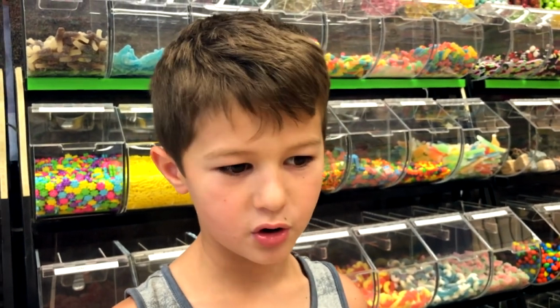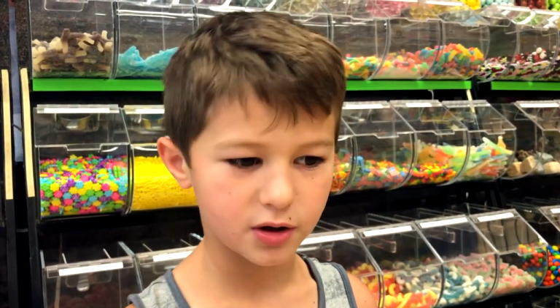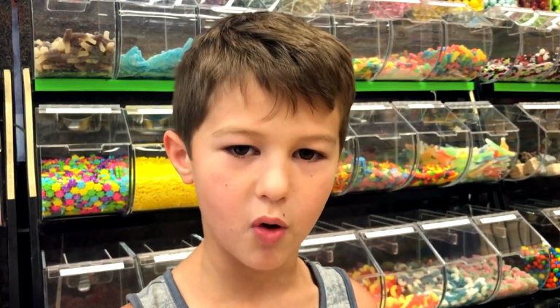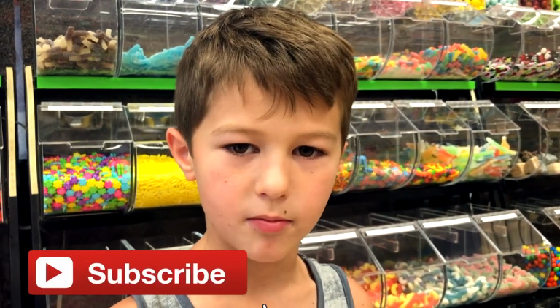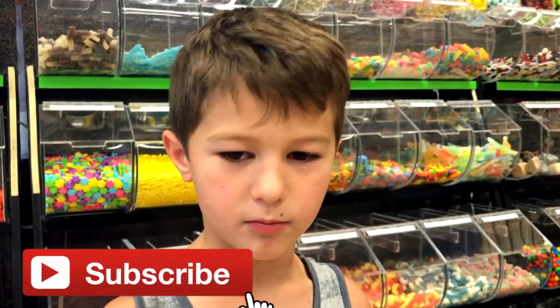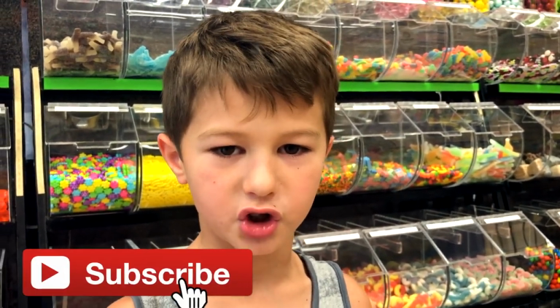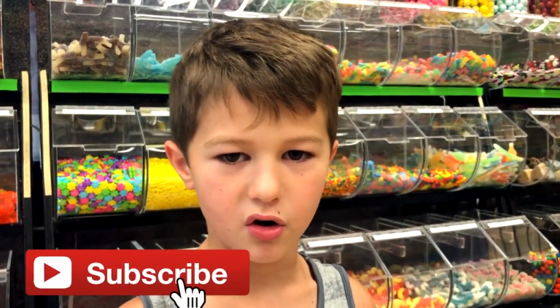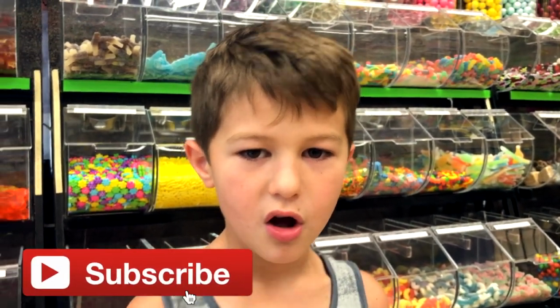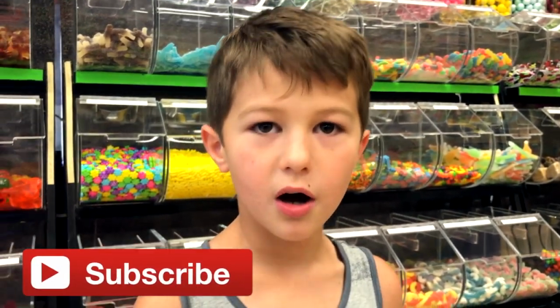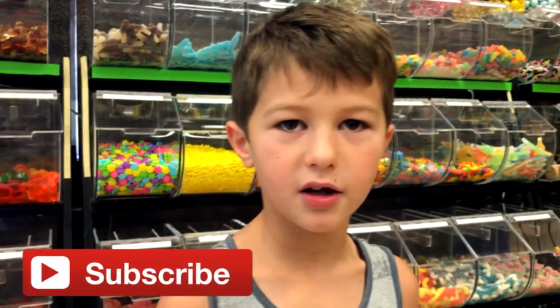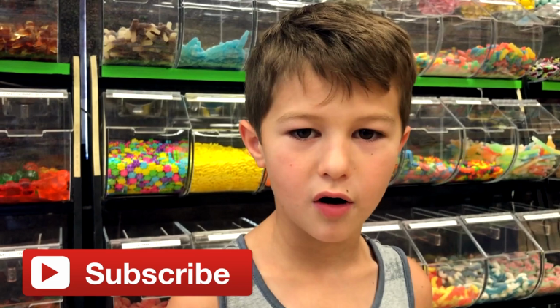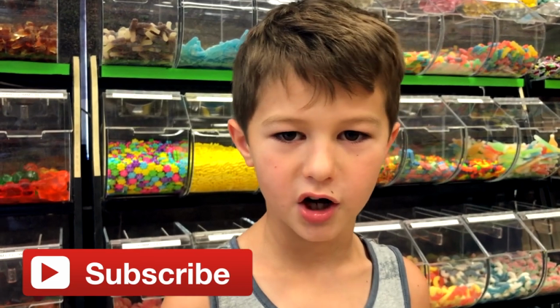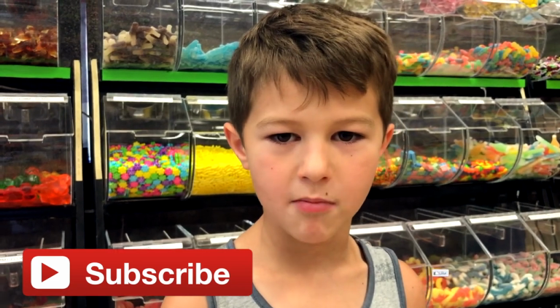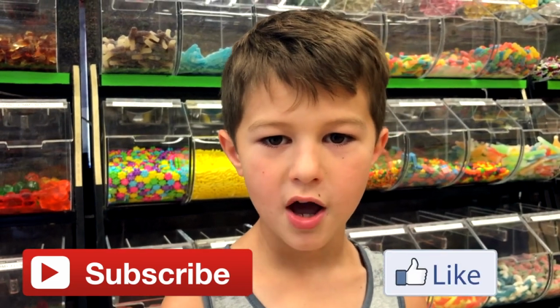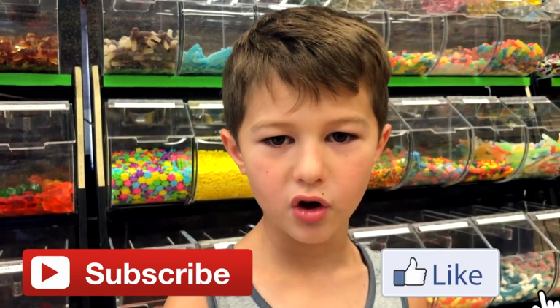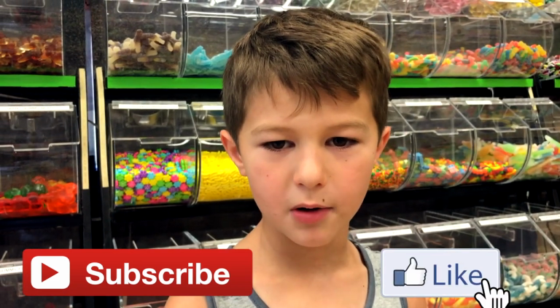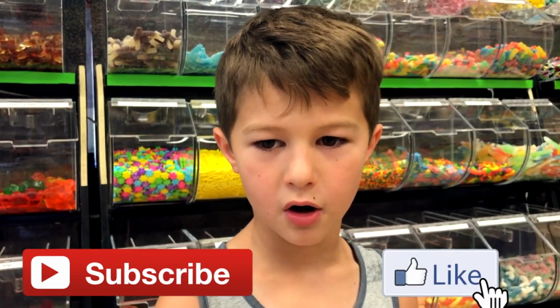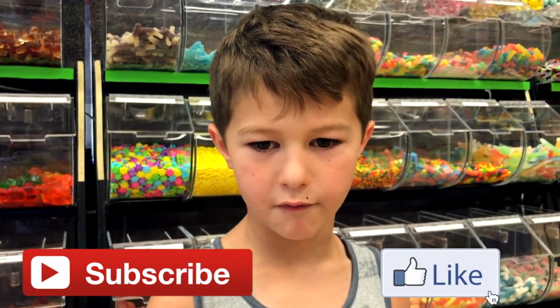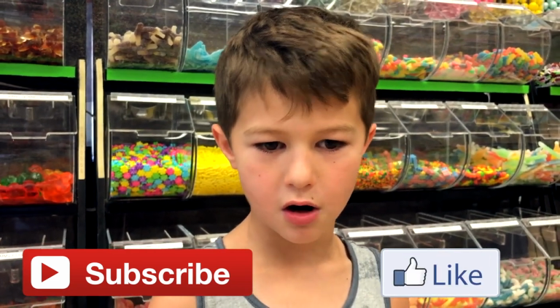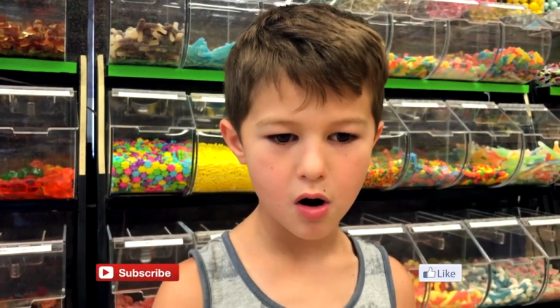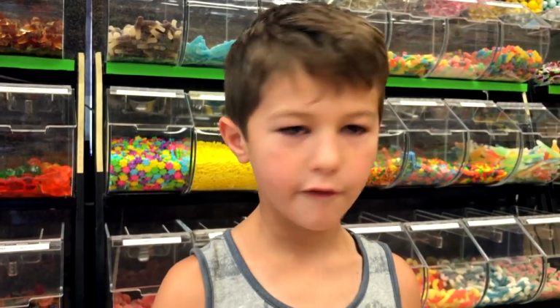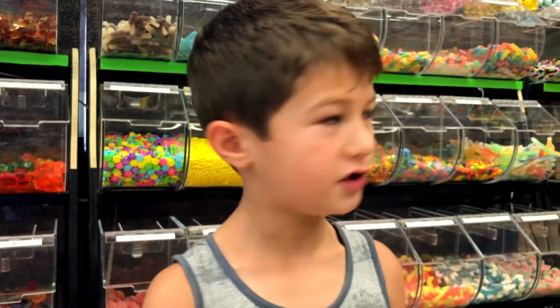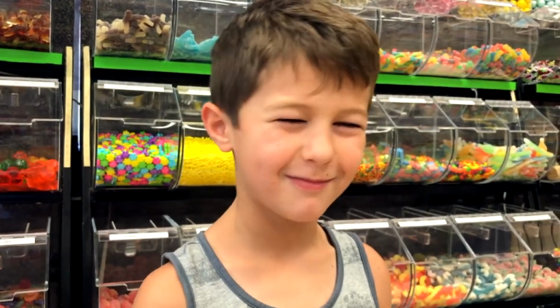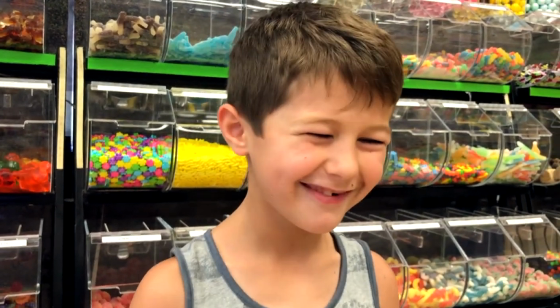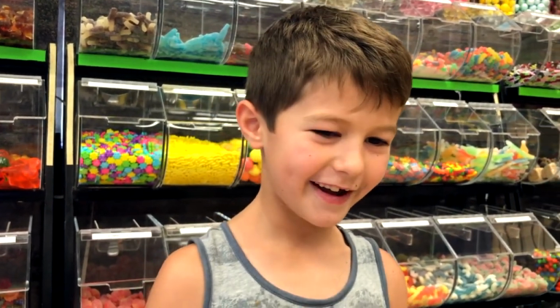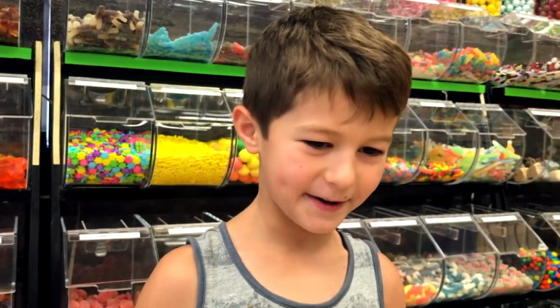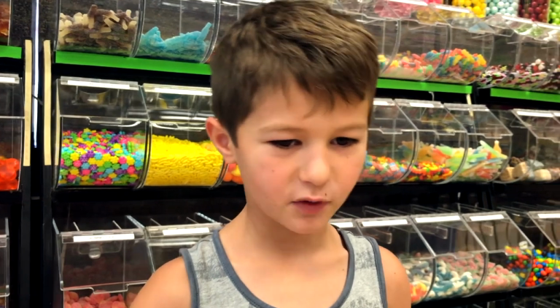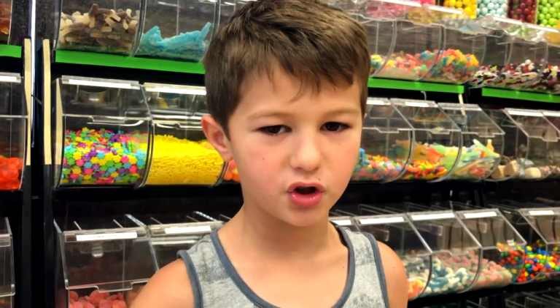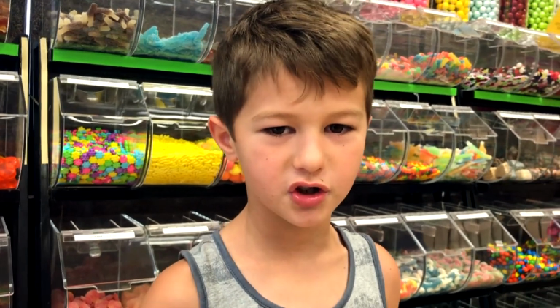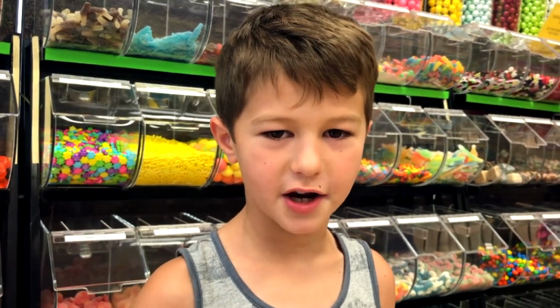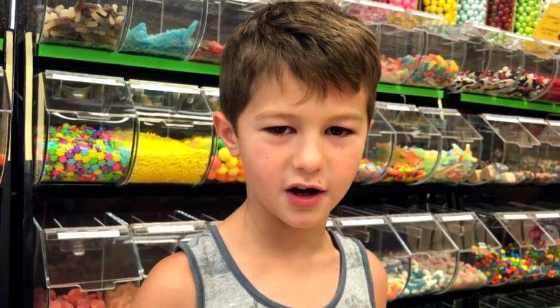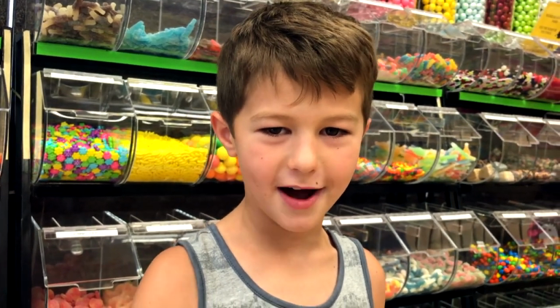I'm signing off with Sam, the owner of My Candy Jar. Subscribe to my channel, hit the notification bell, hit the like button on this video for Sam, and I'll see you guys in the next video. Bye!